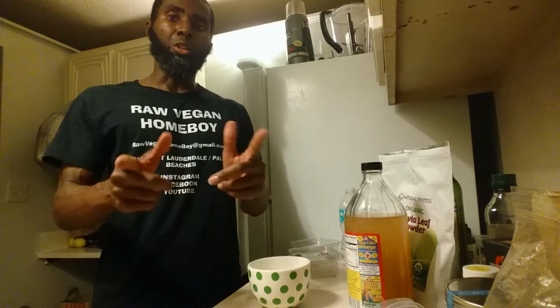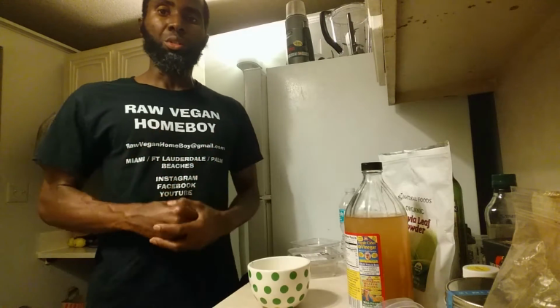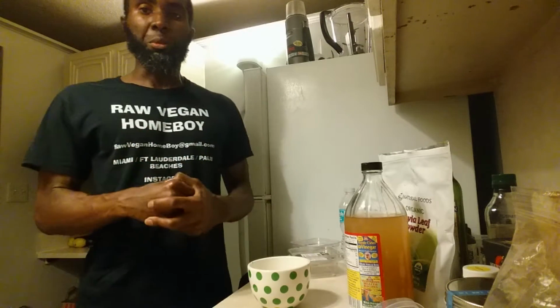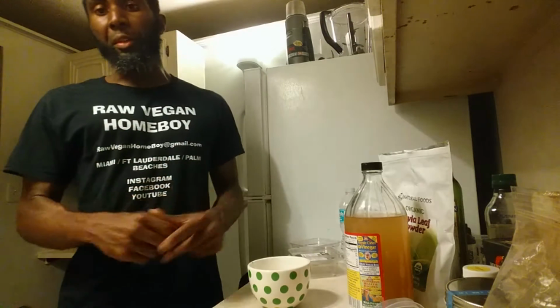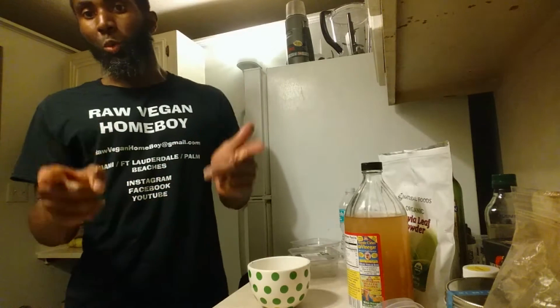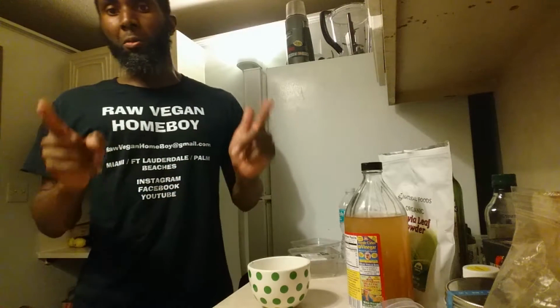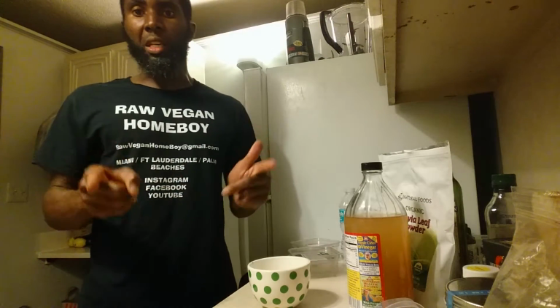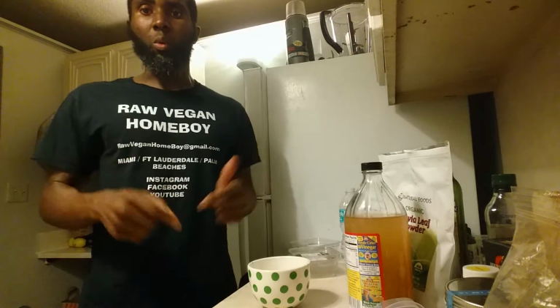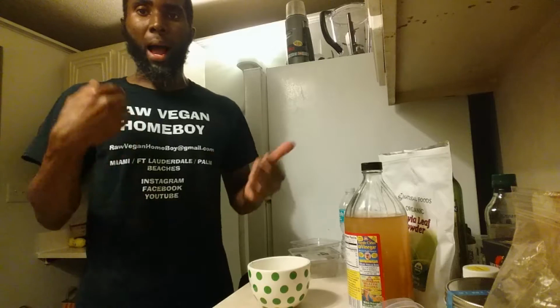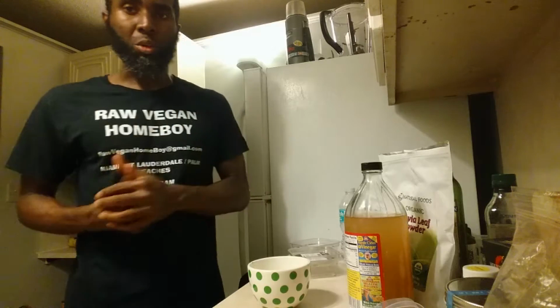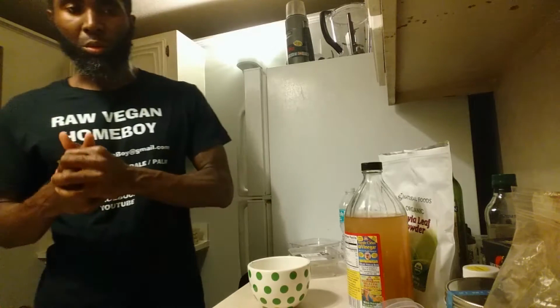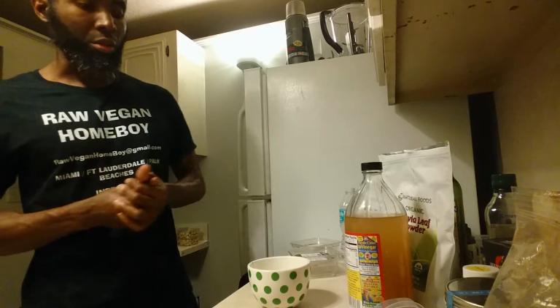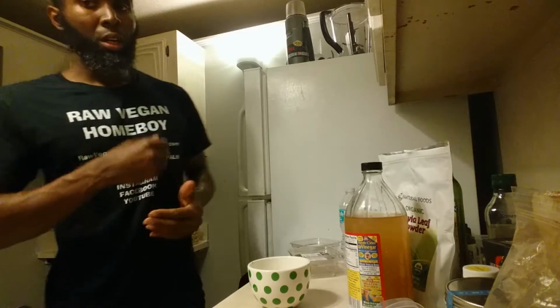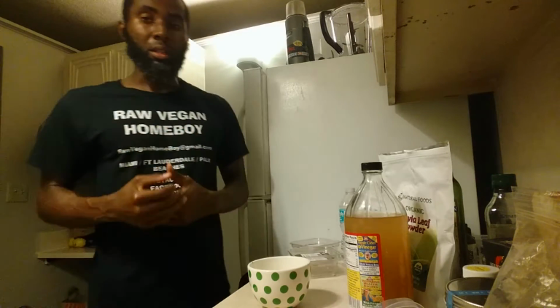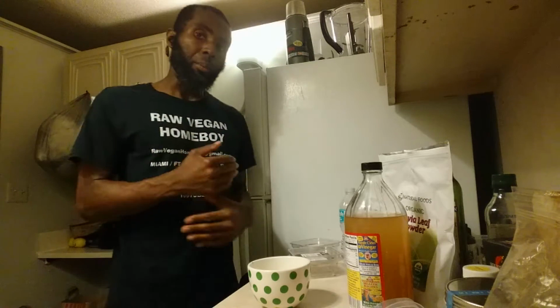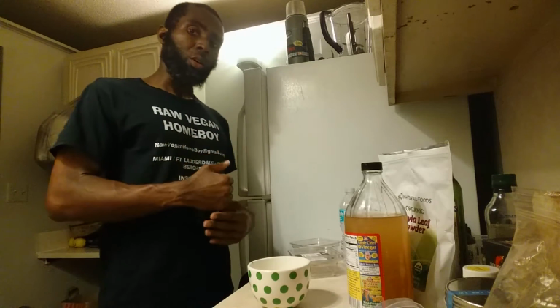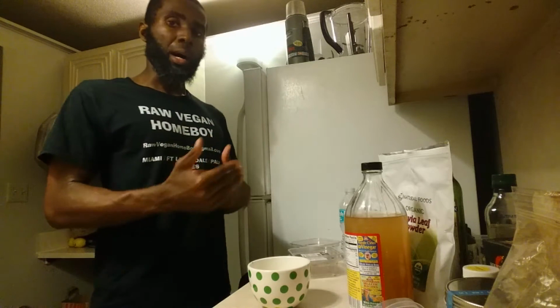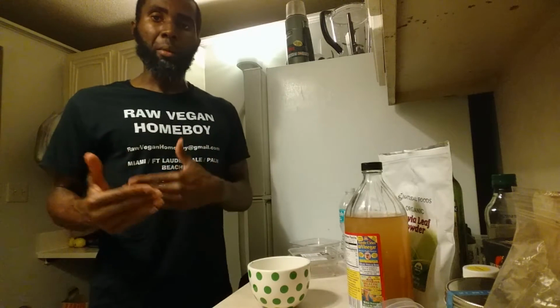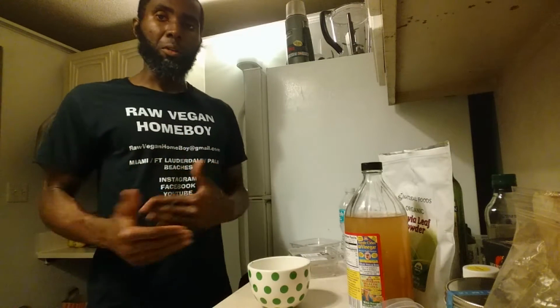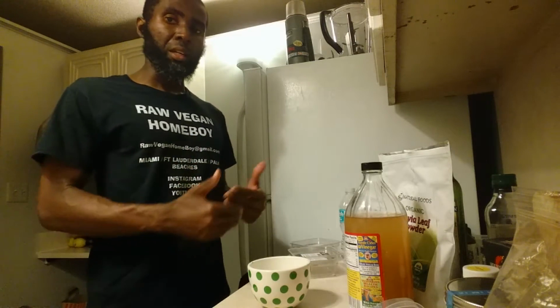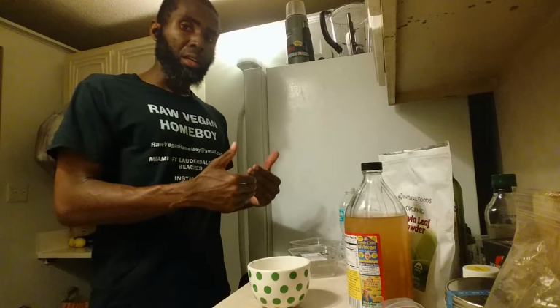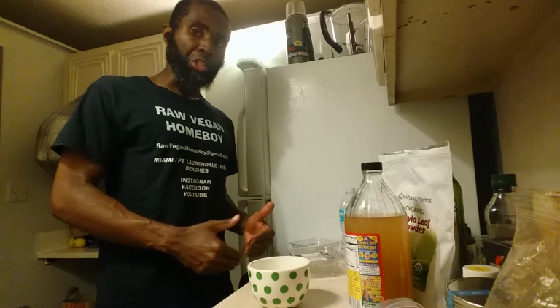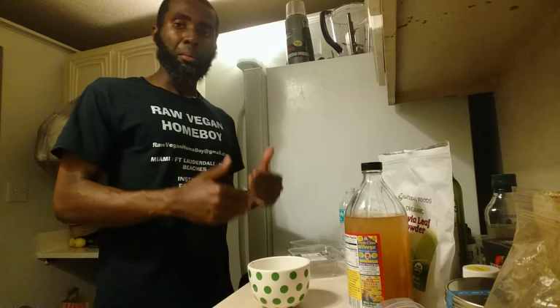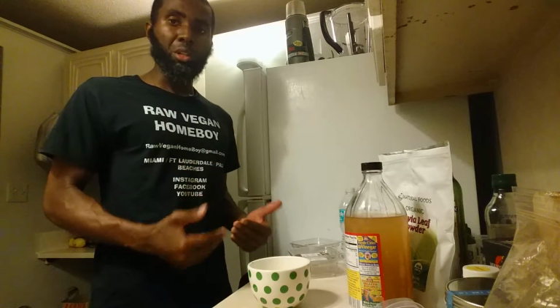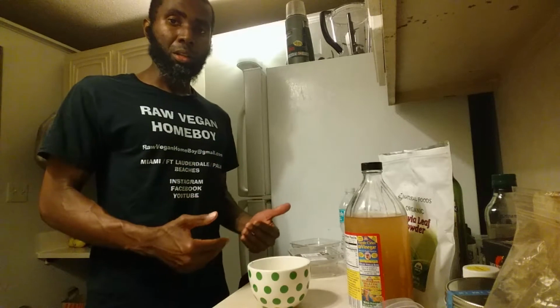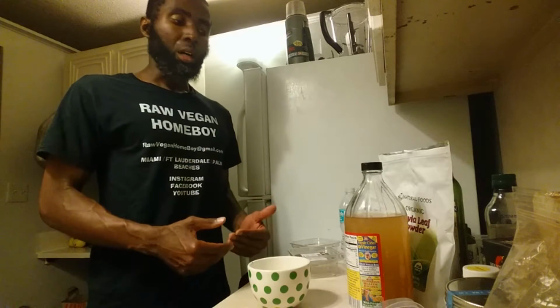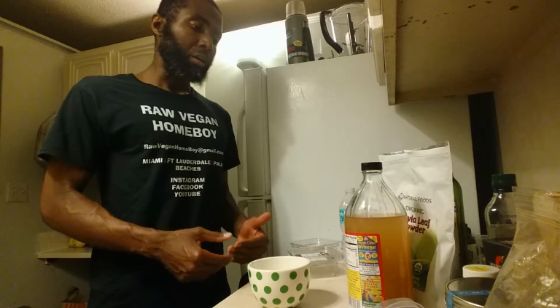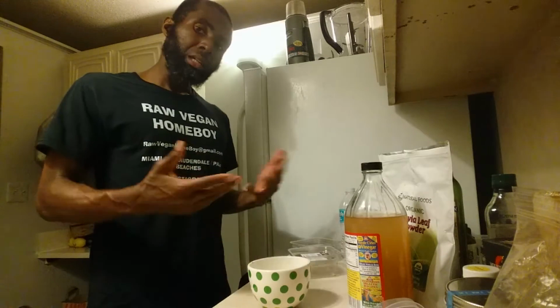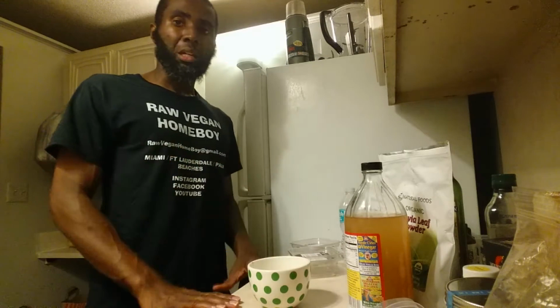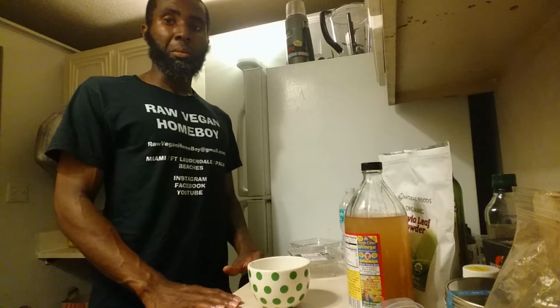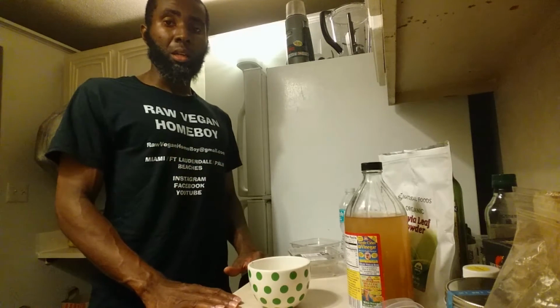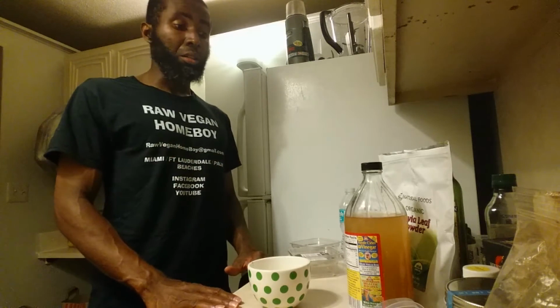Hey, what's good? This is your raw vegan homeboy. Today I'm going to go over how I make my raw vegan ketogenic protein bars. It doesn't take much to make these.